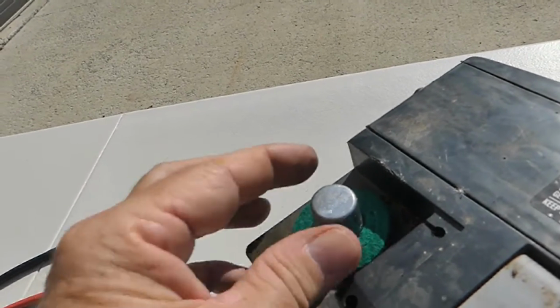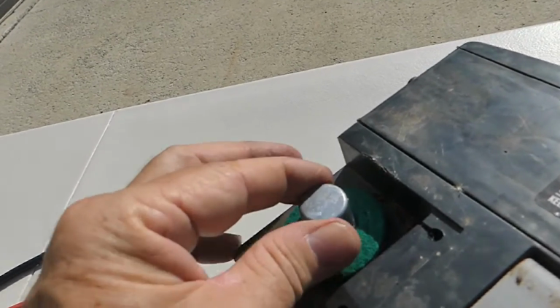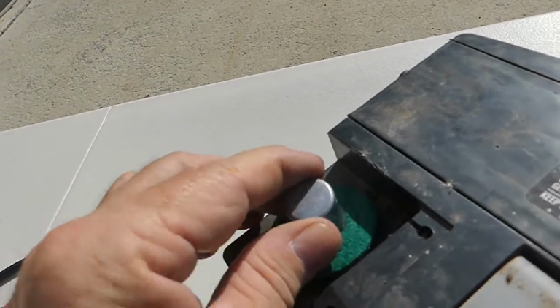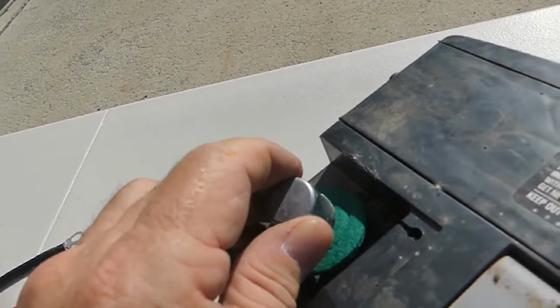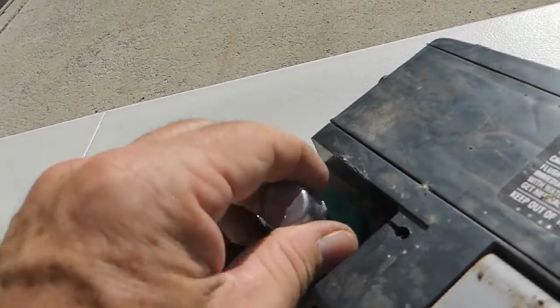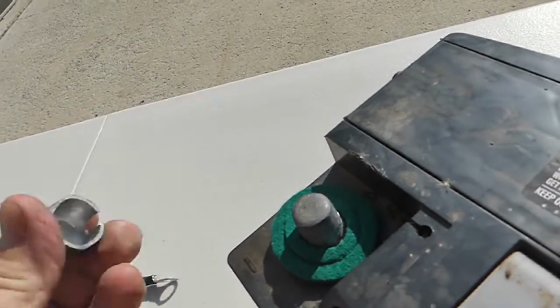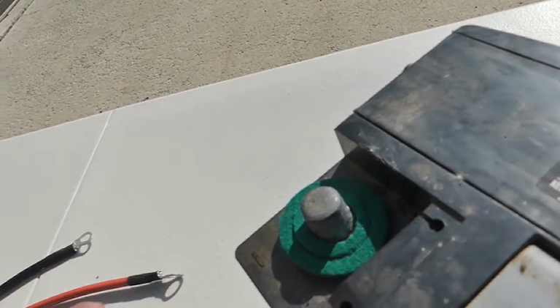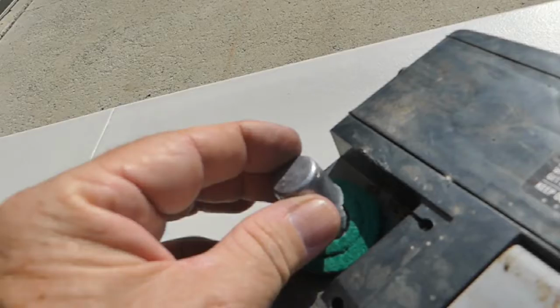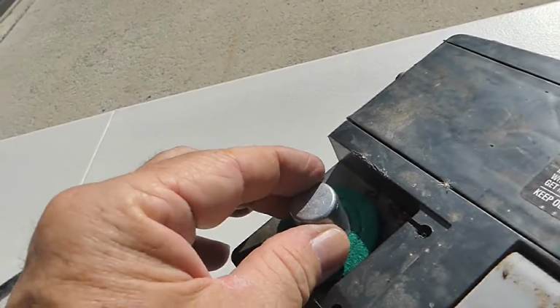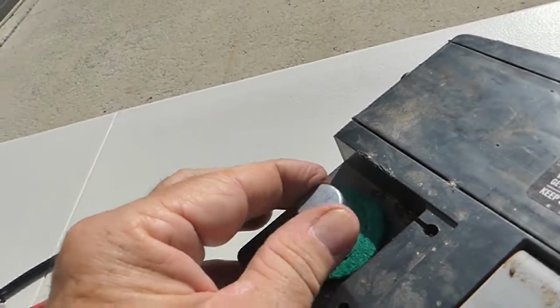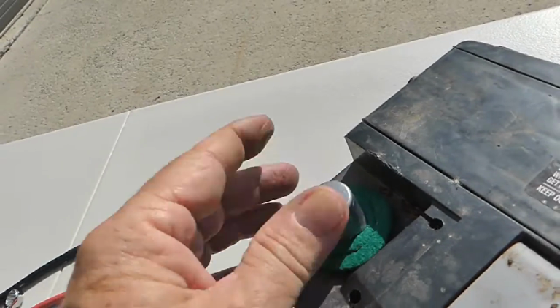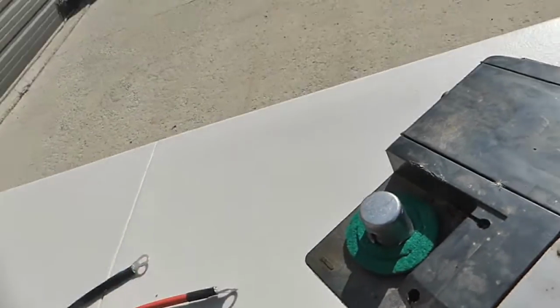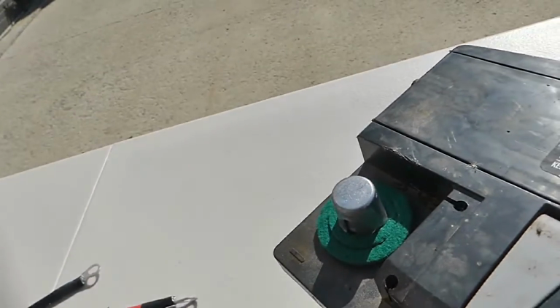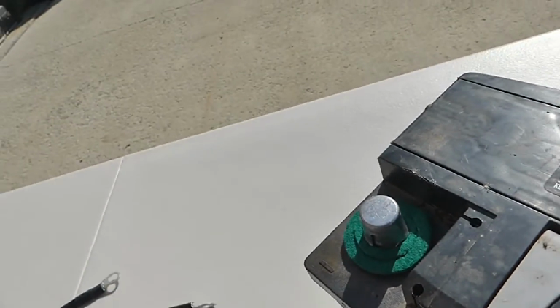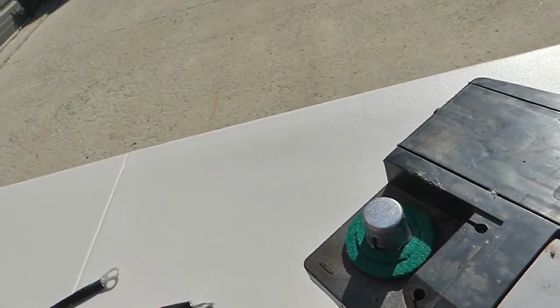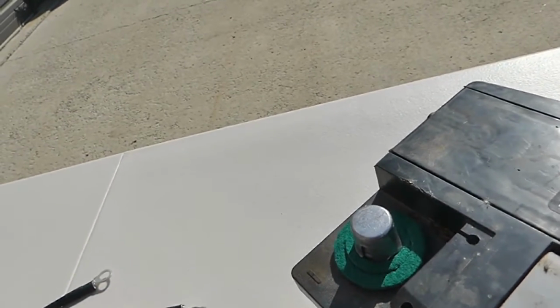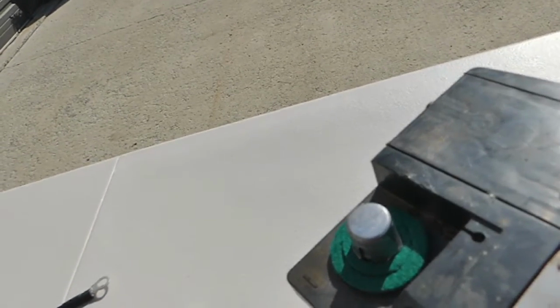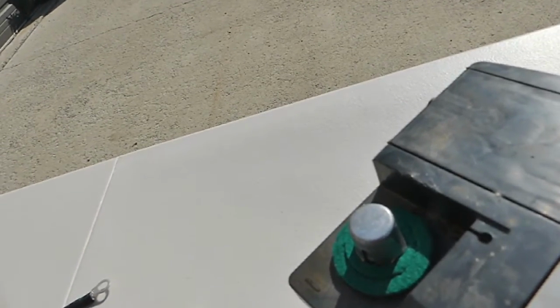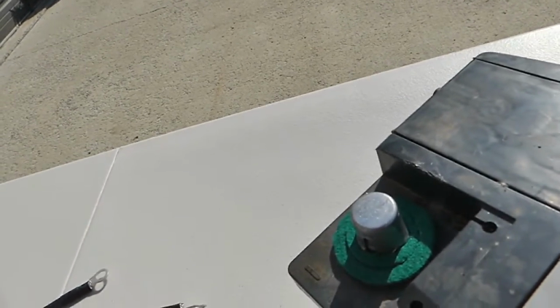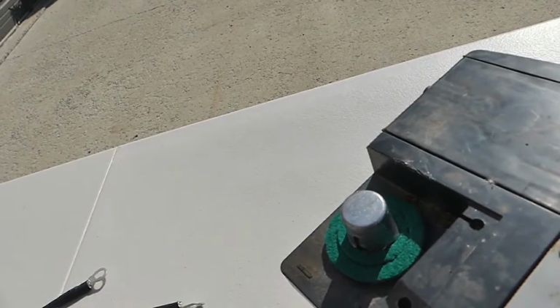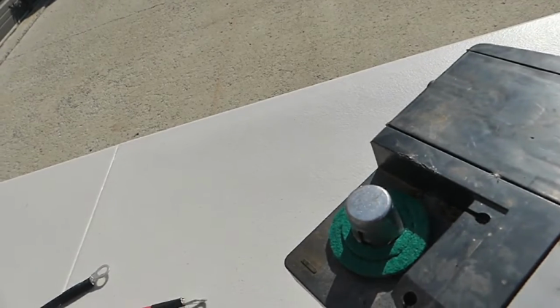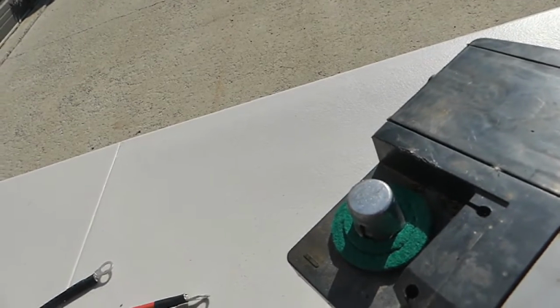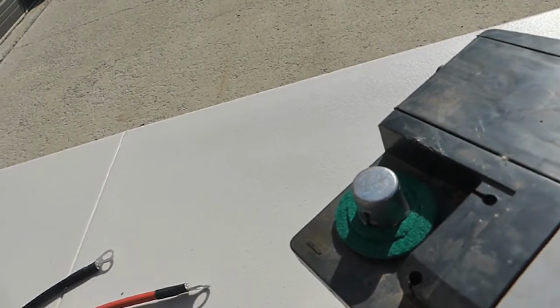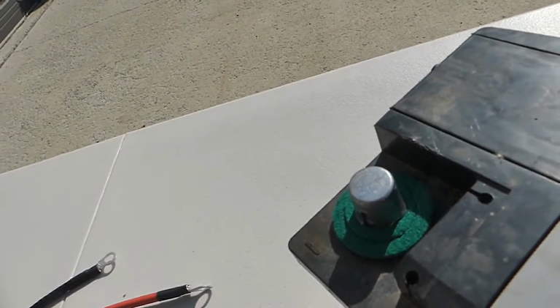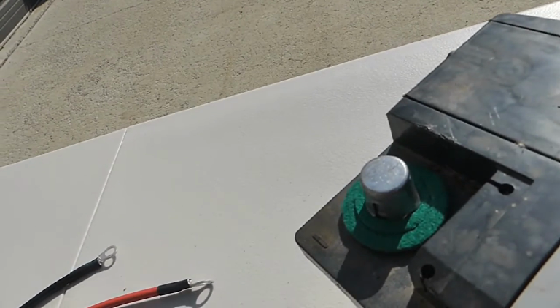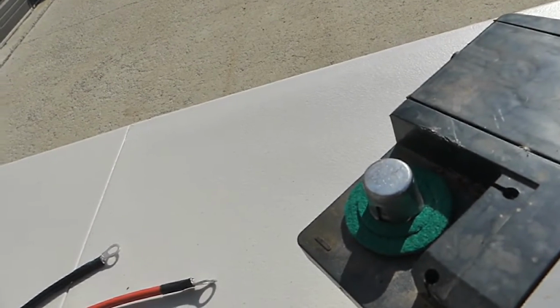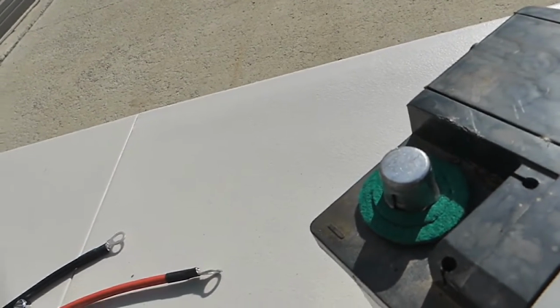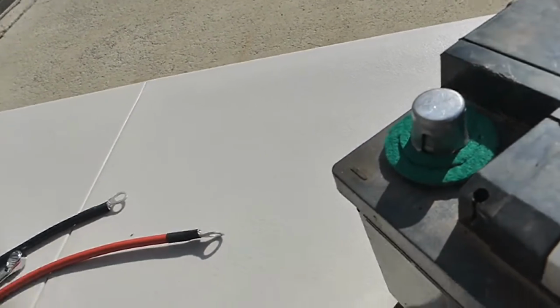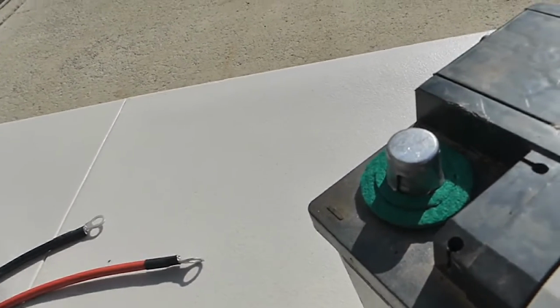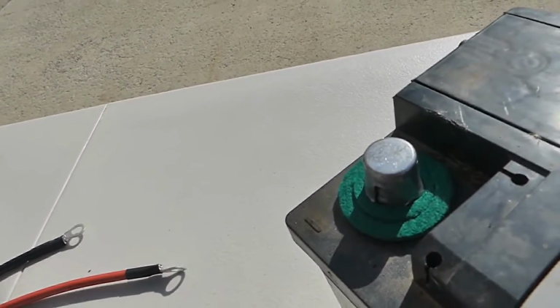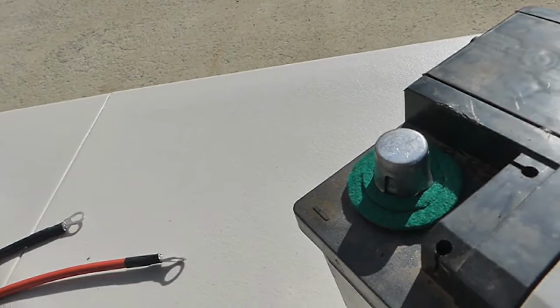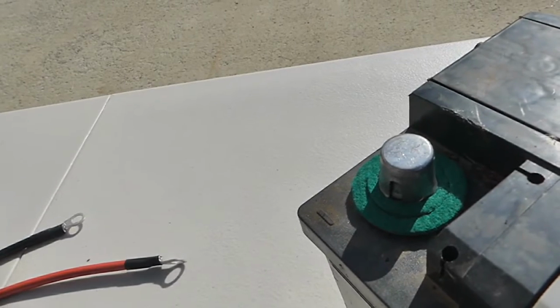This will give you an idea of exactly how this thing works. And of course, even if we have a corroded and beaten up terminal, we can slide it right over it. In most cases, this will take up the slack and make the battery useful again.